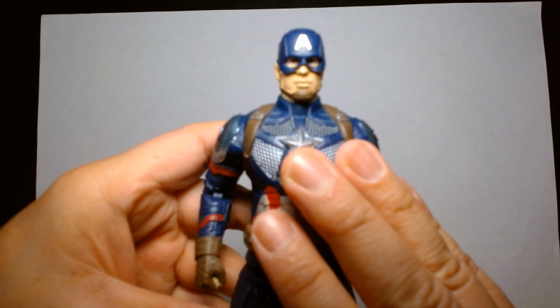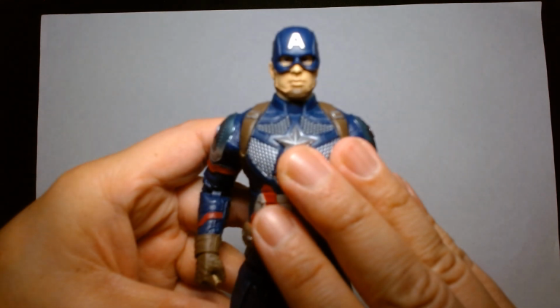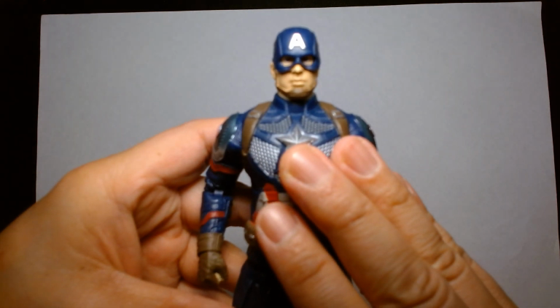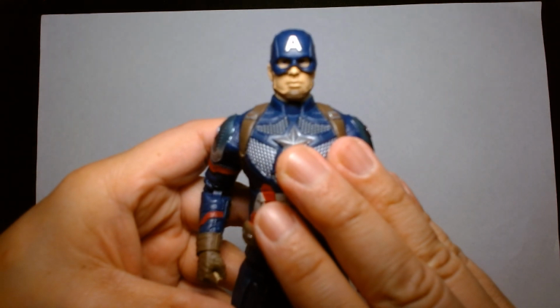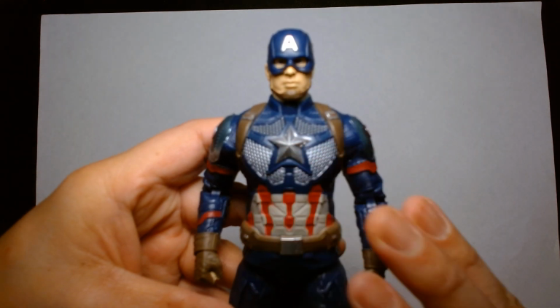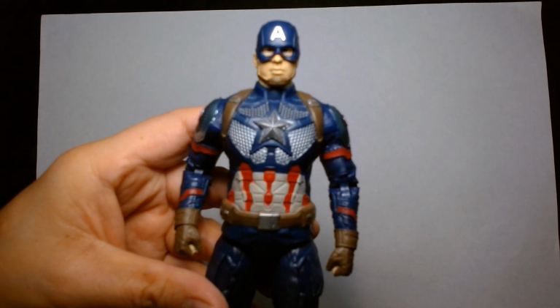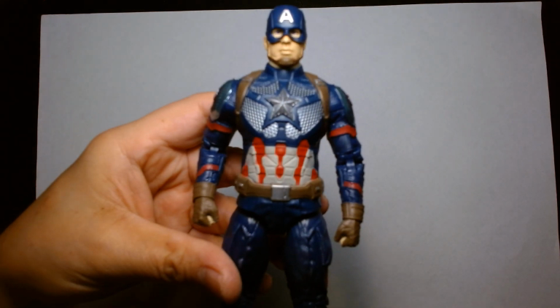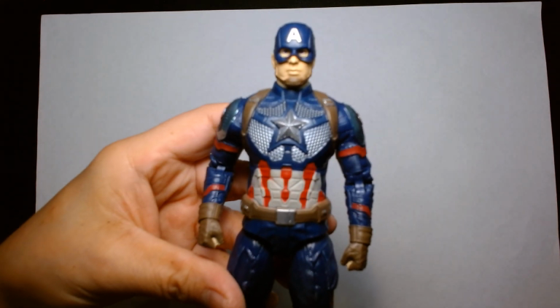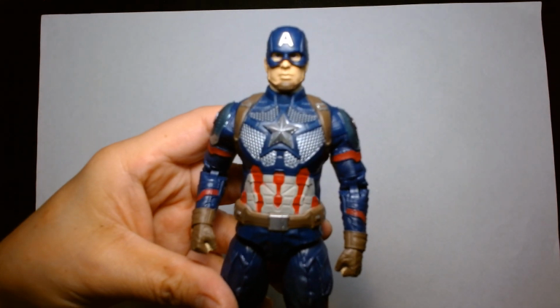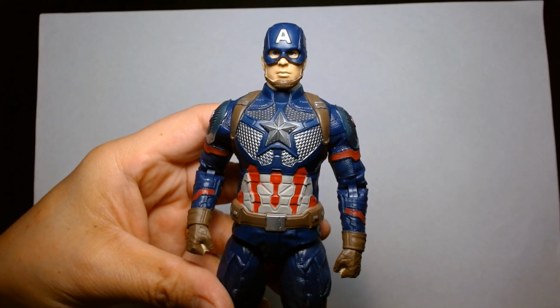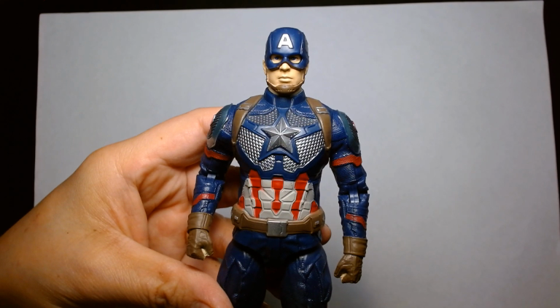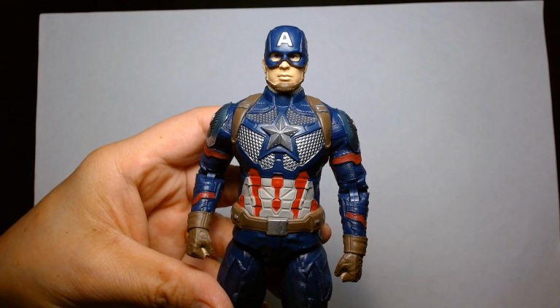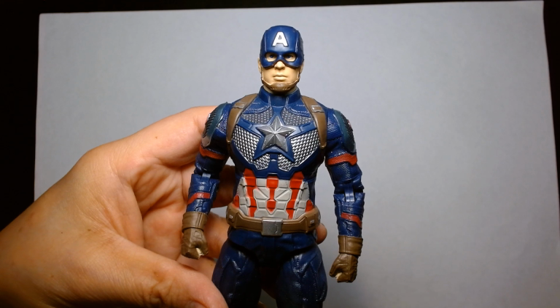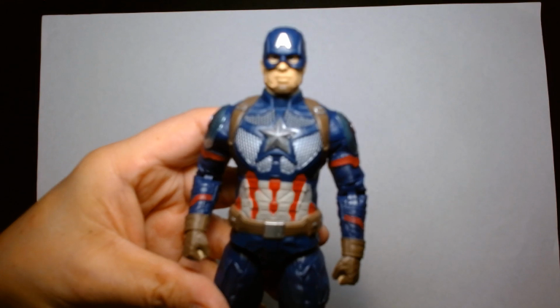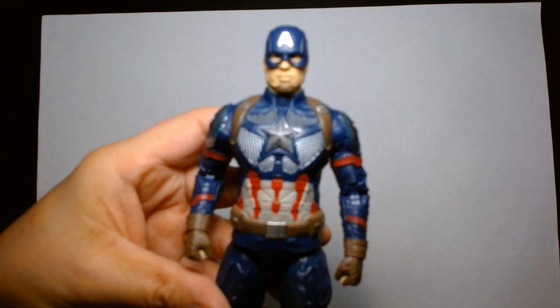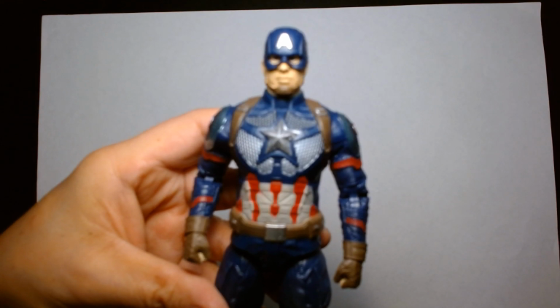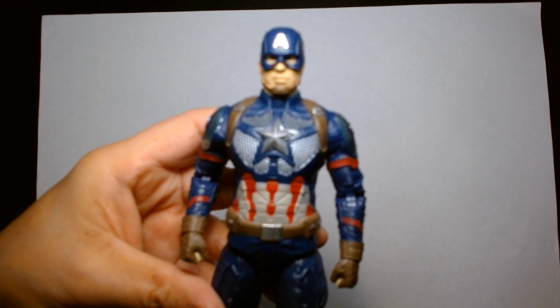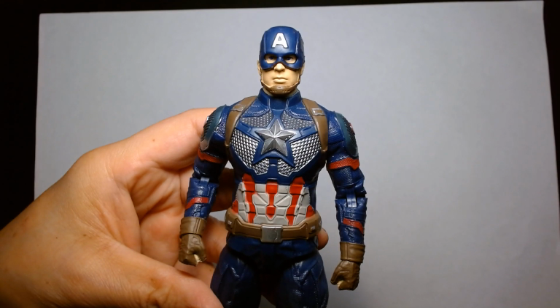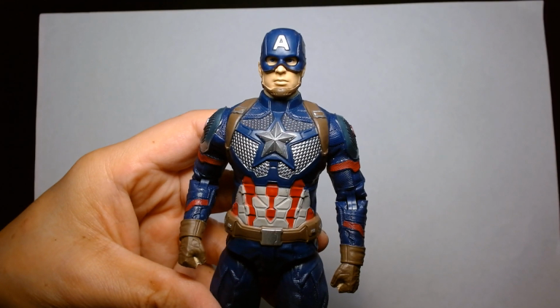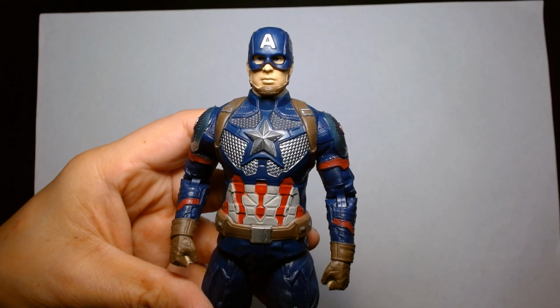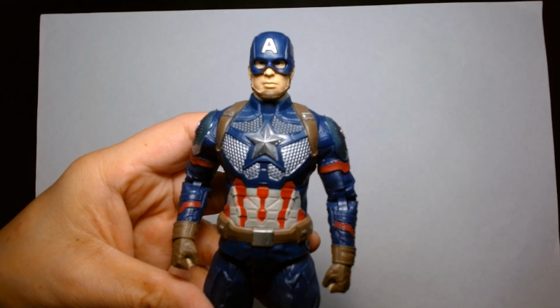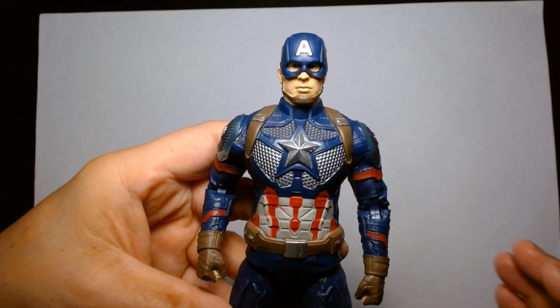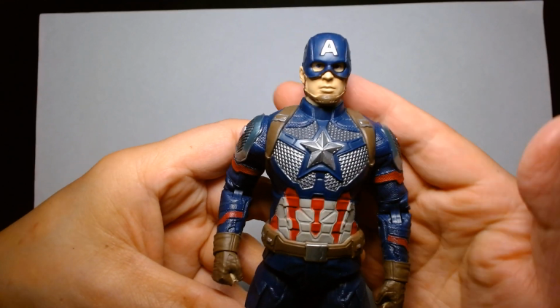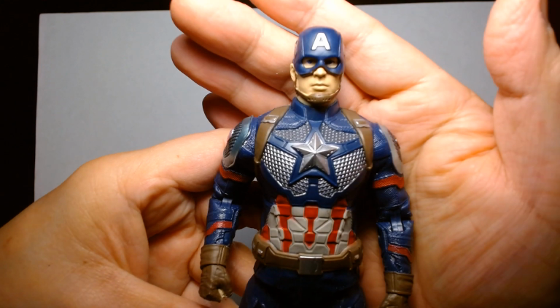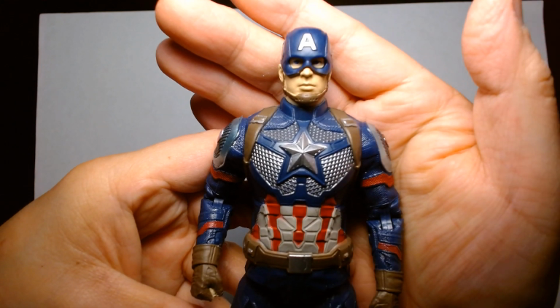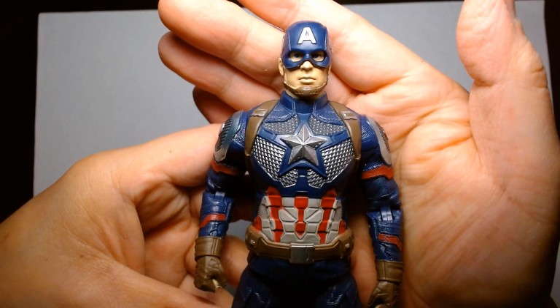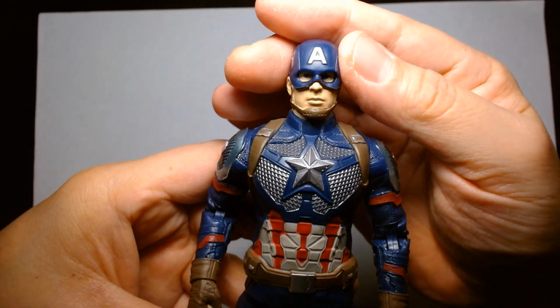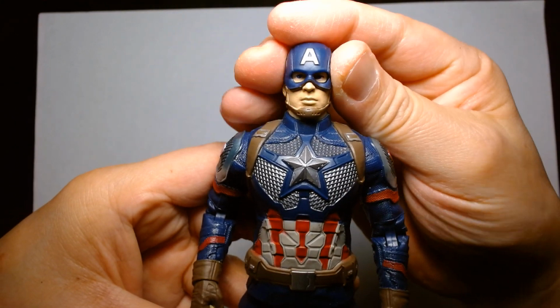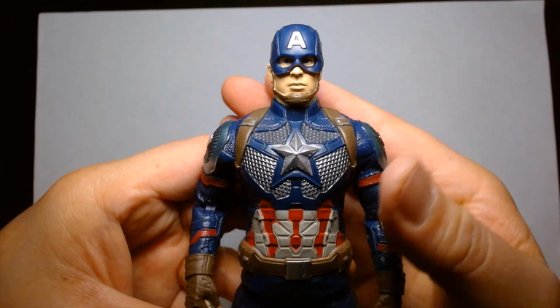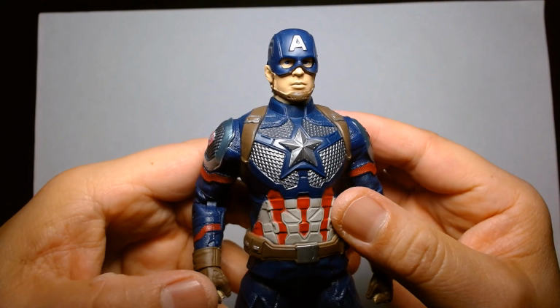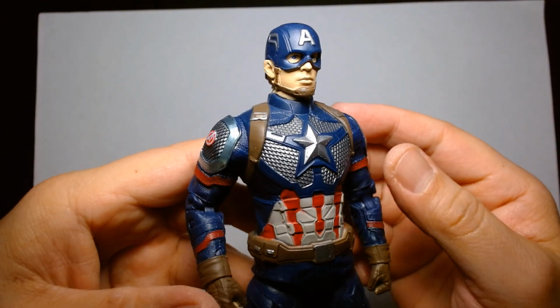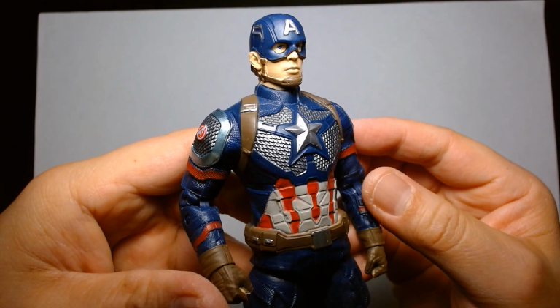For some reason he doesn't want to focus properly on camera — there we go. Yeah, it's a great-looking figure. I'm really impressed with this.